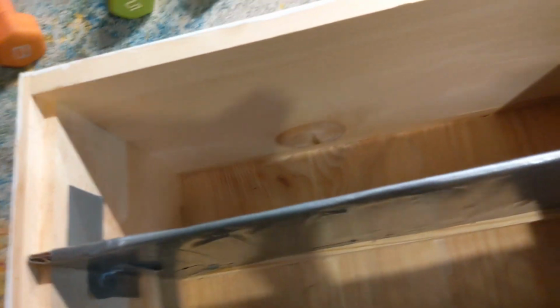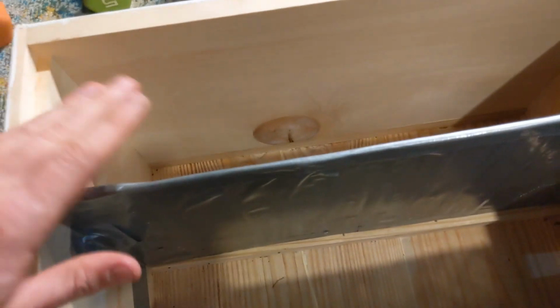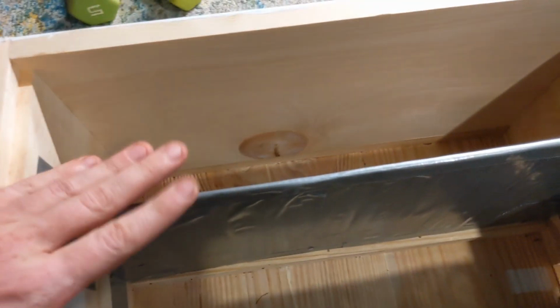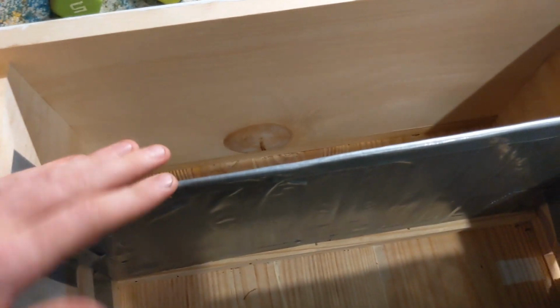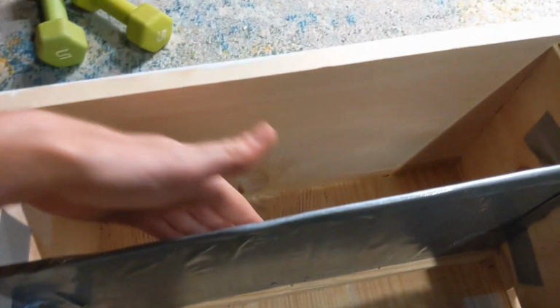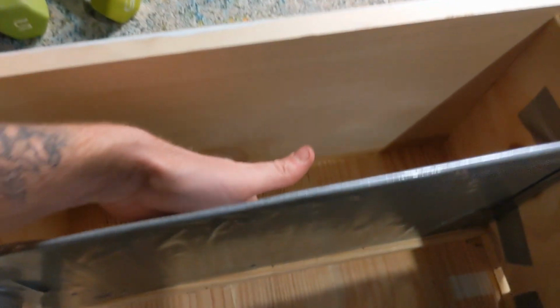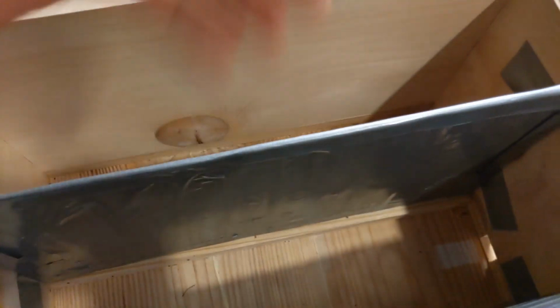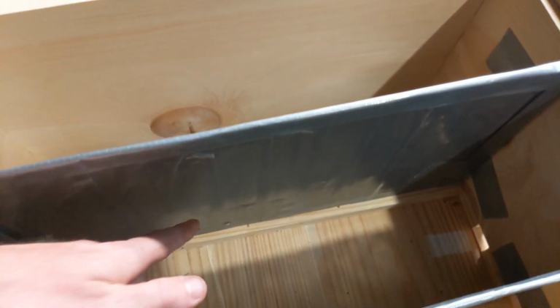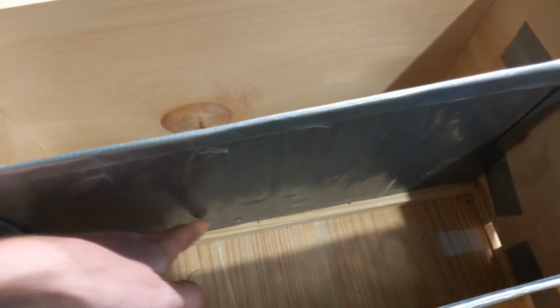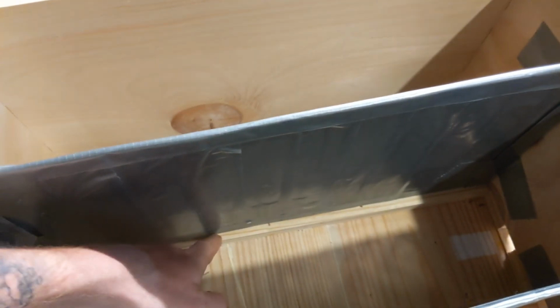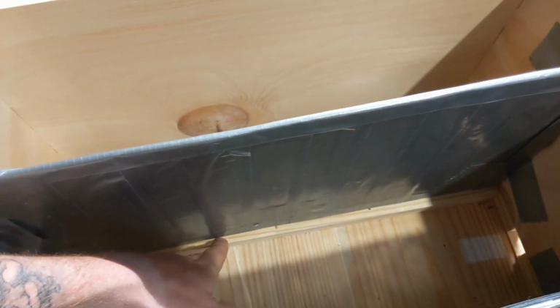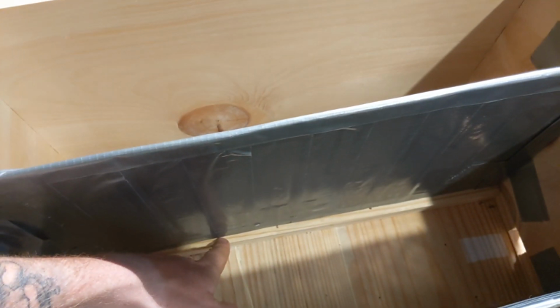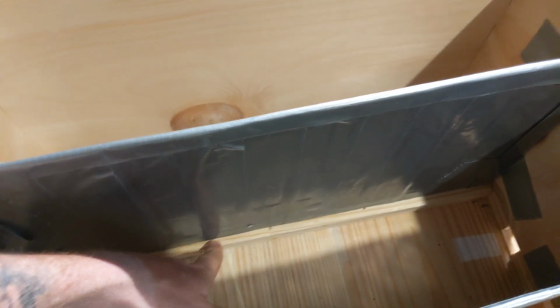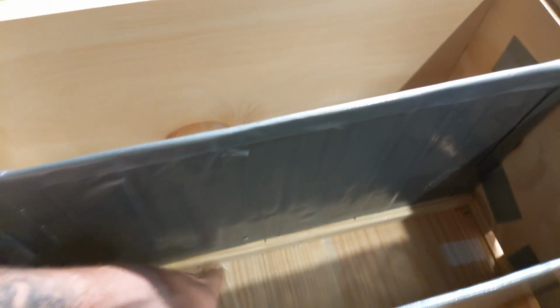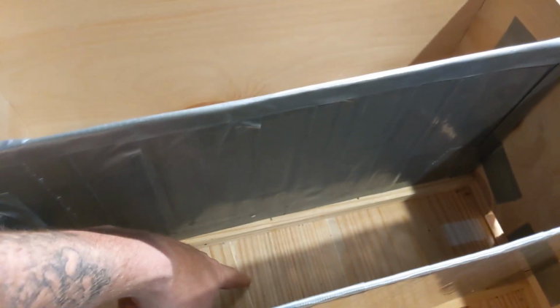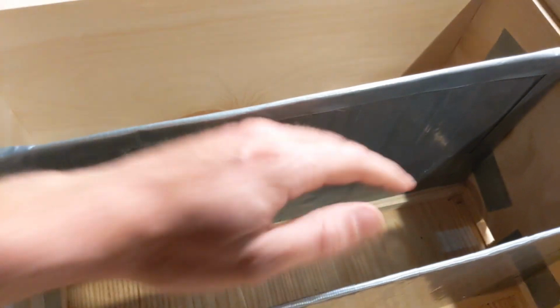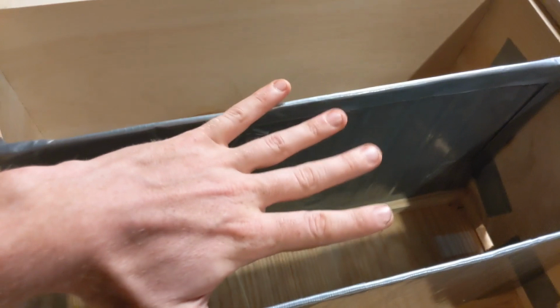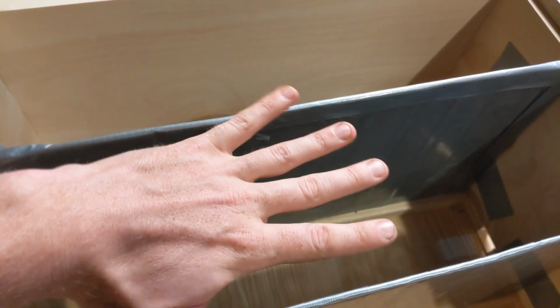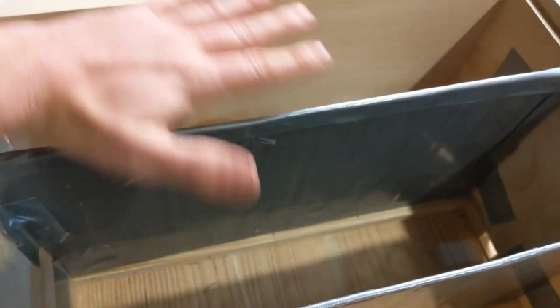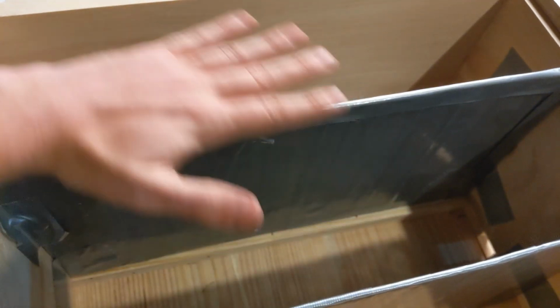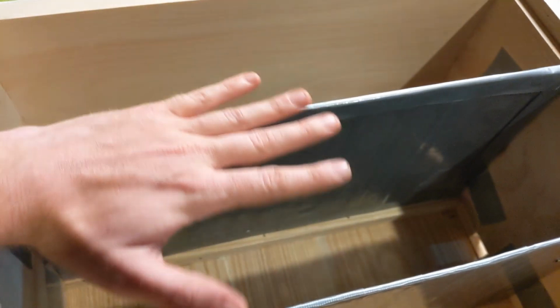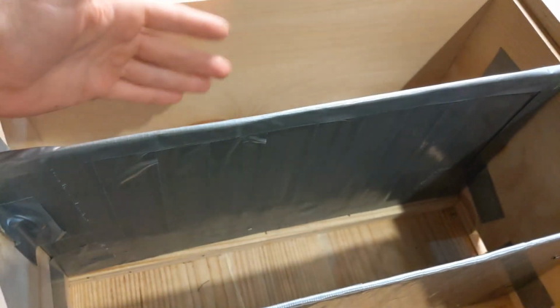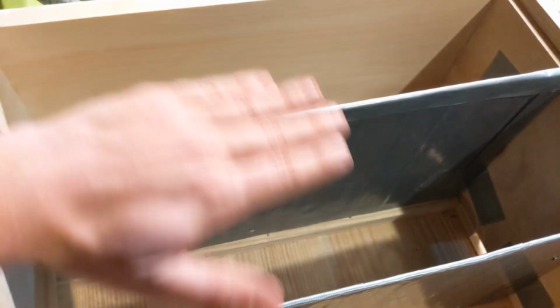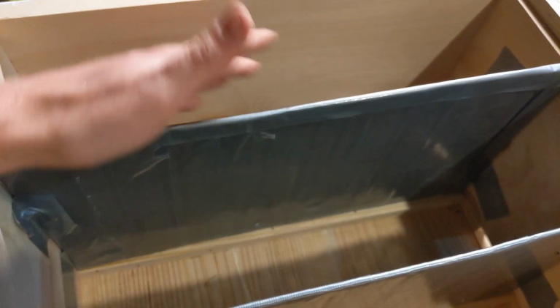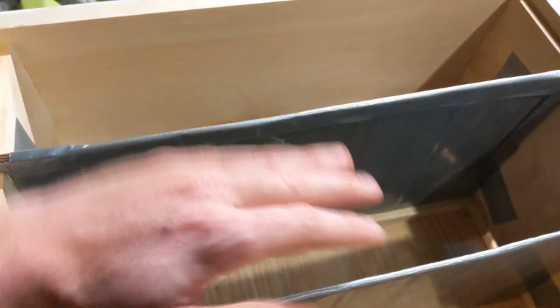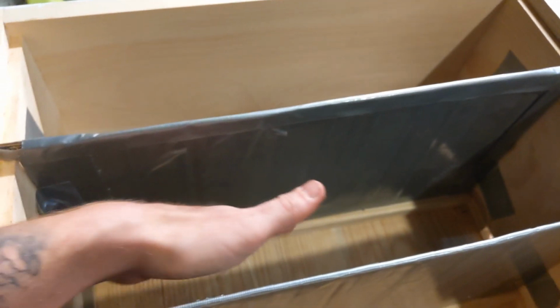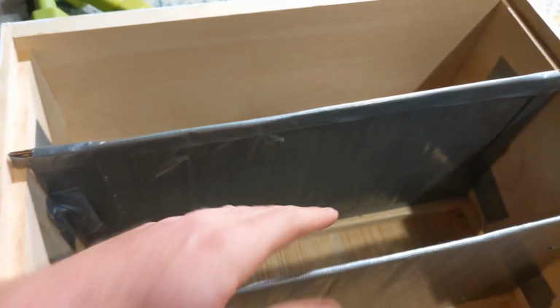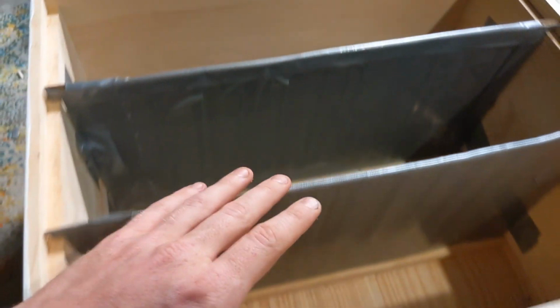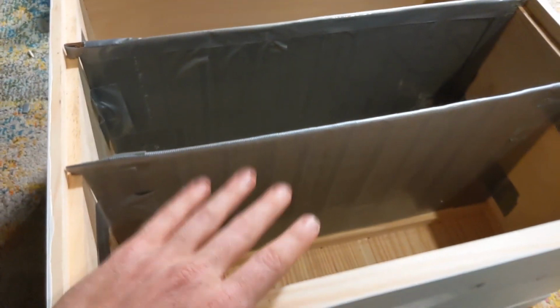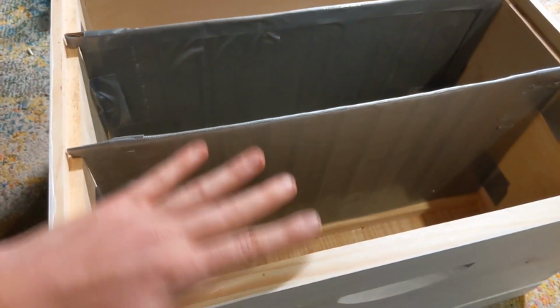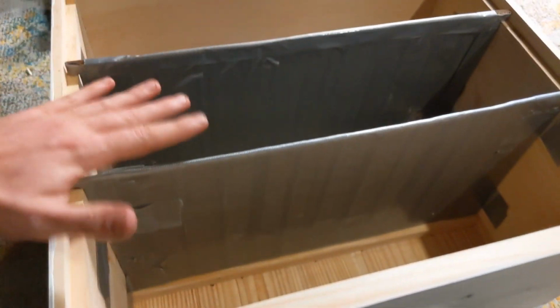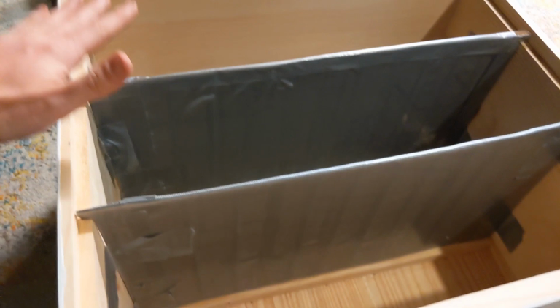These dividers reach all the way to the bottom and touch the bottom, so each colony is completely separated from one another. There's no overflow. So we have three separate colonies.